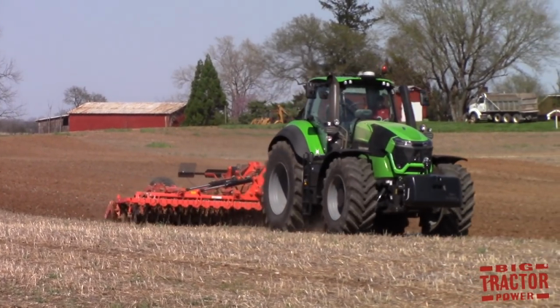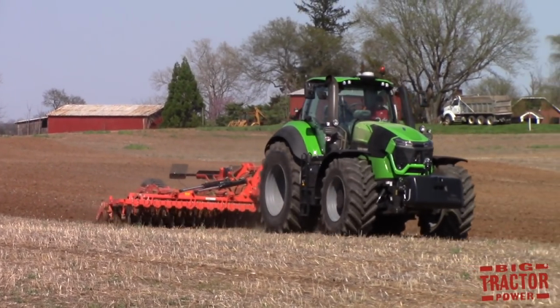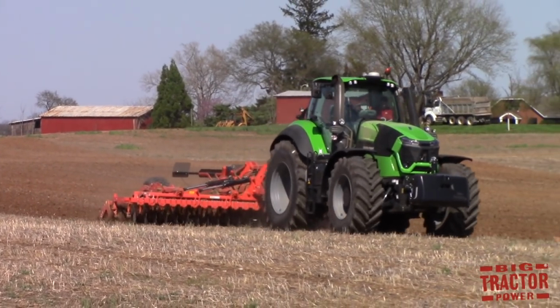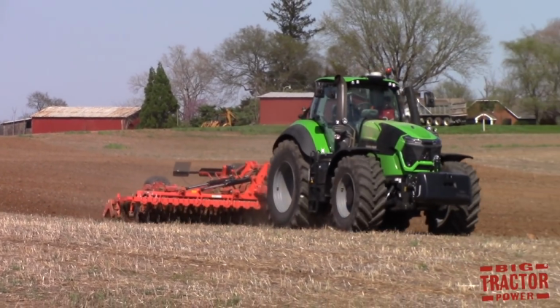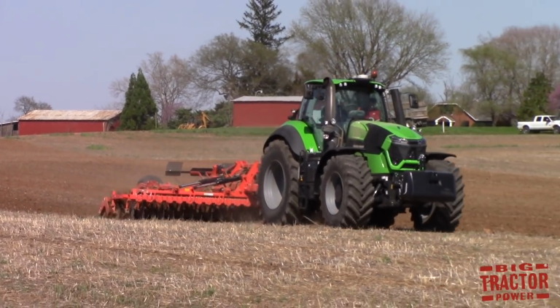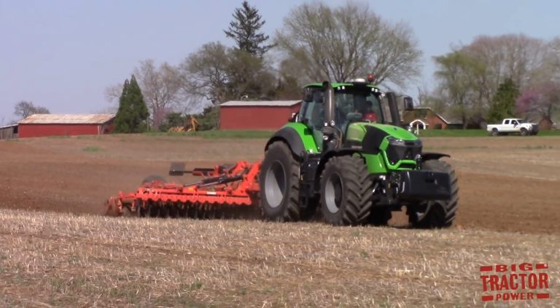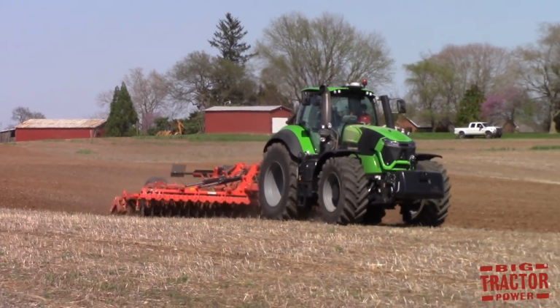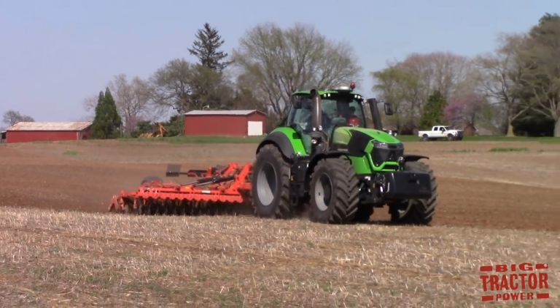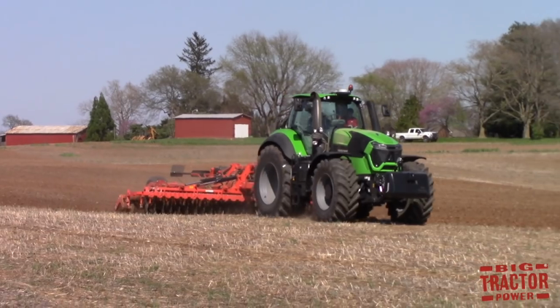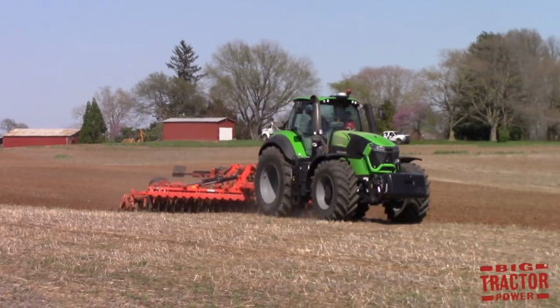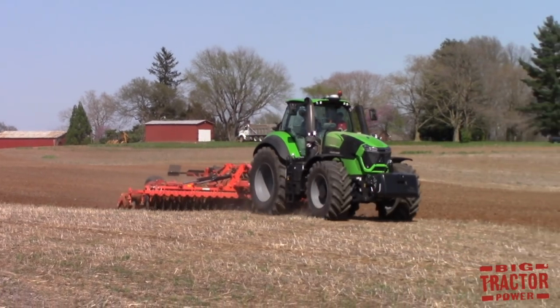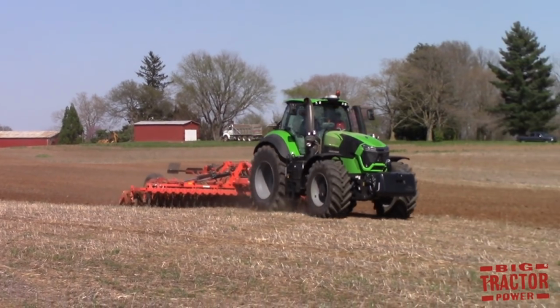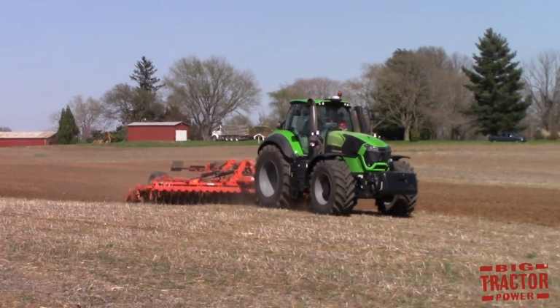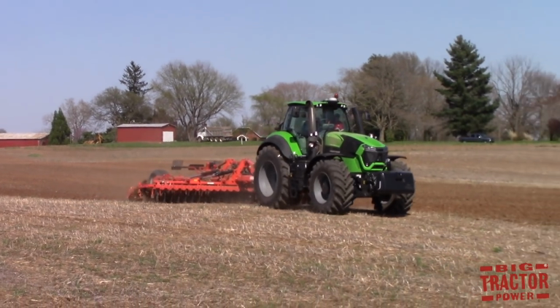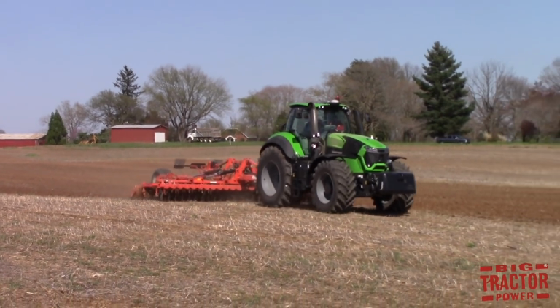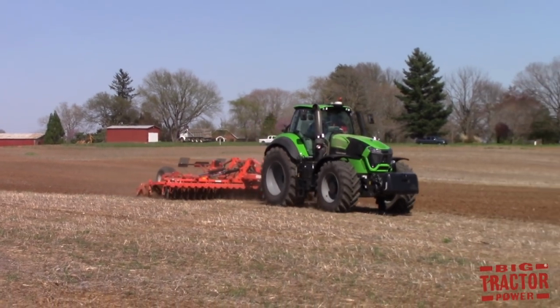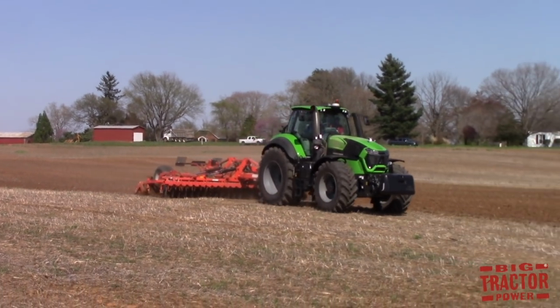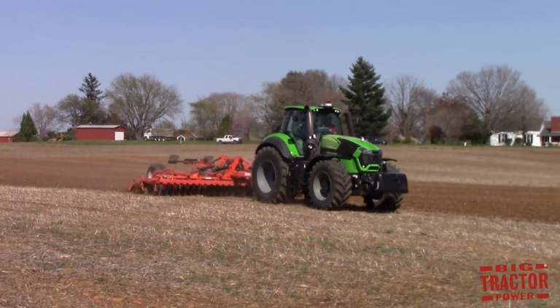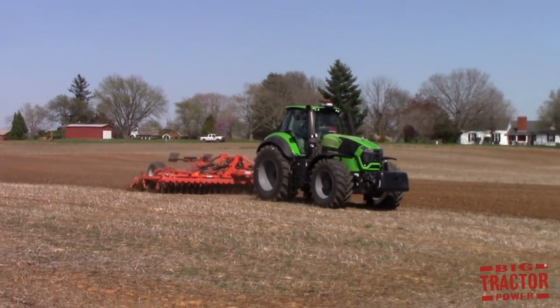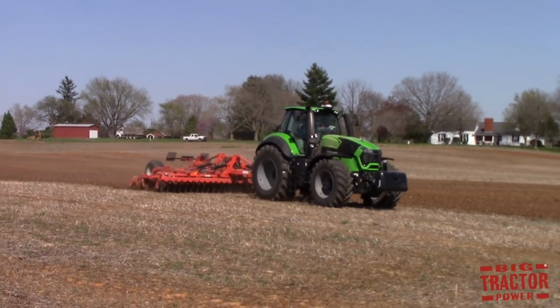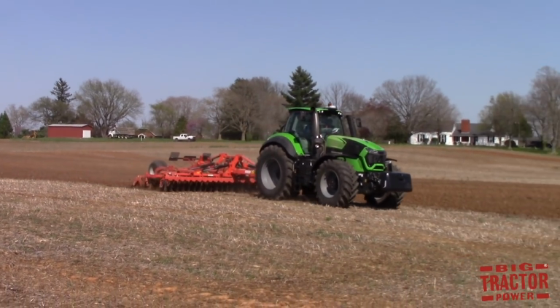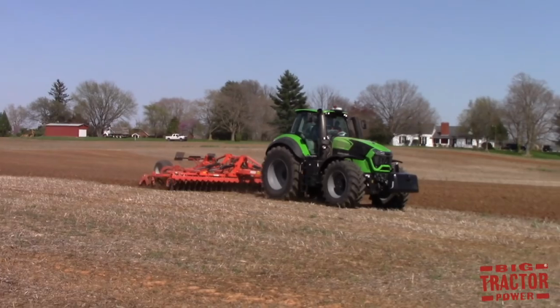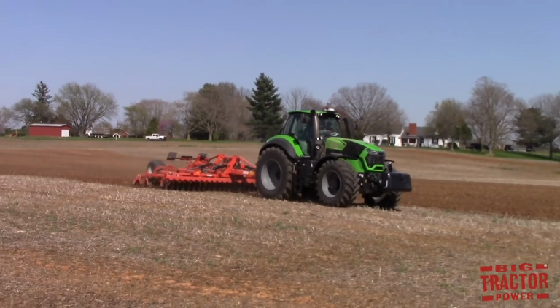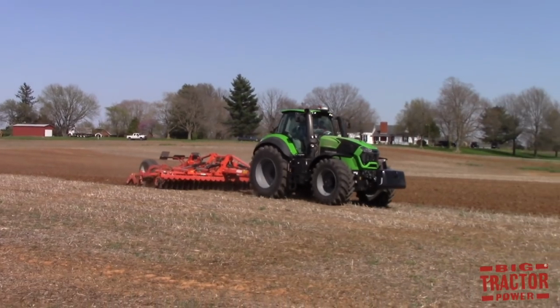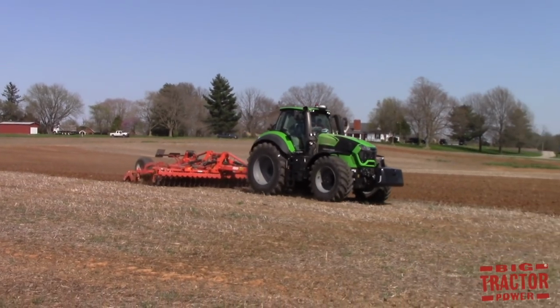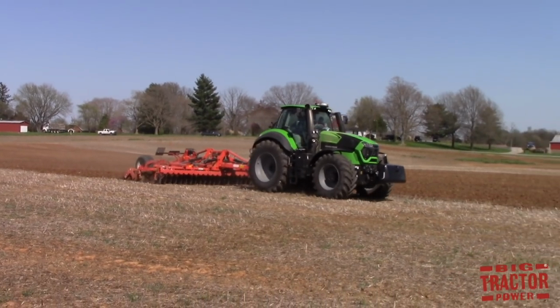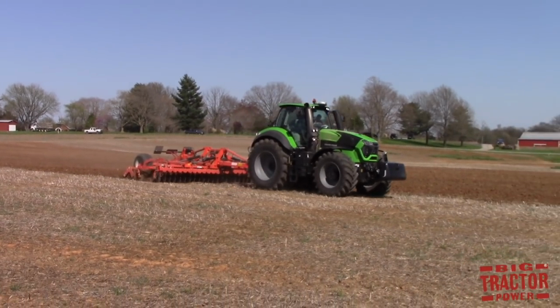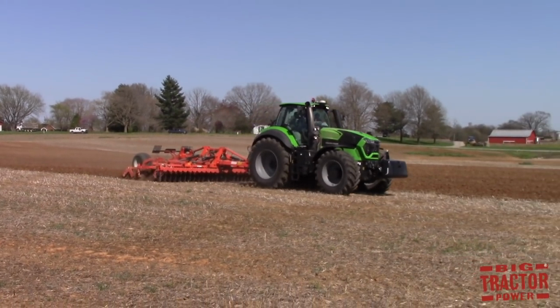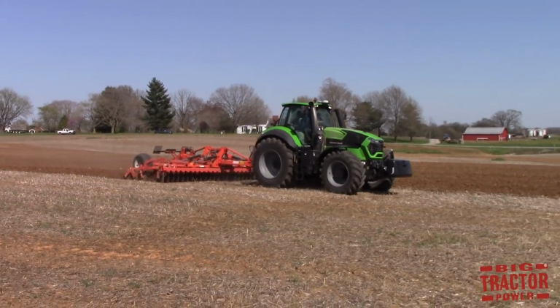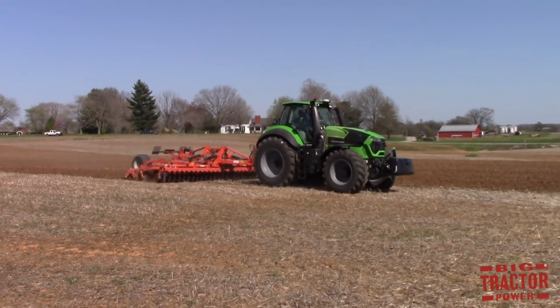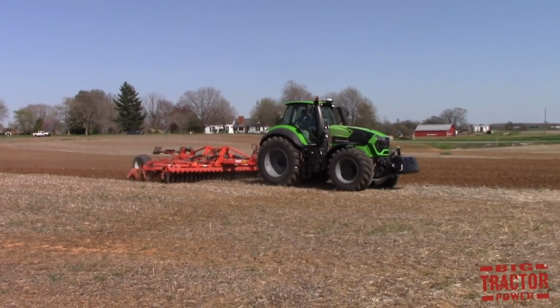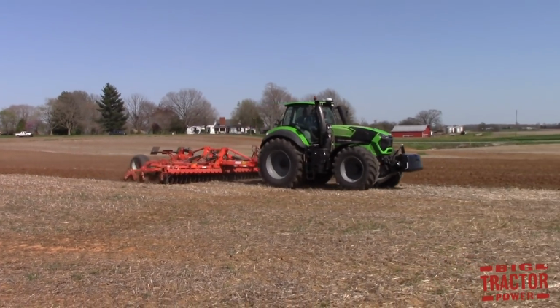A traditional disc usually will work anywhere from 3 to 6 miles per hour in the field. The short disc definitely has the advantage in getting the seedbed ready in a timely manner over a traditional disc.